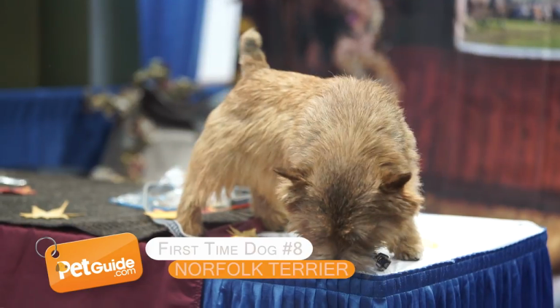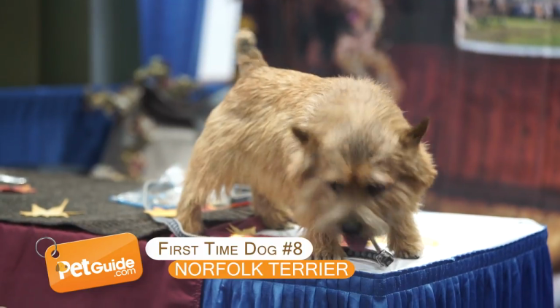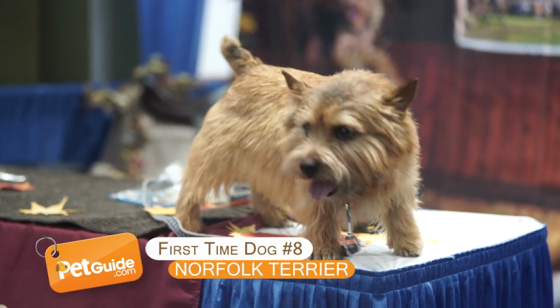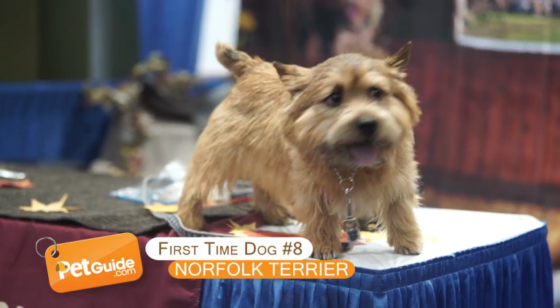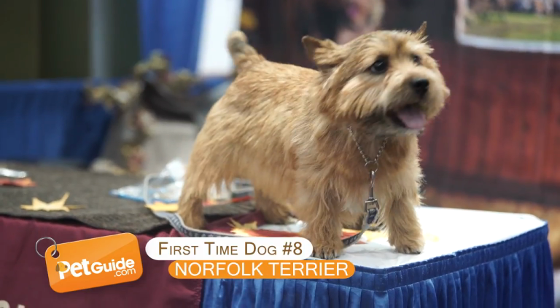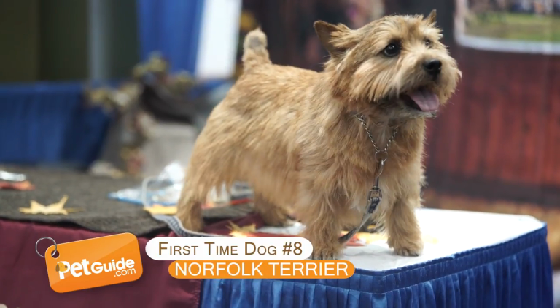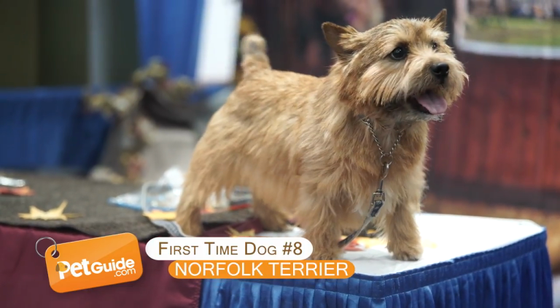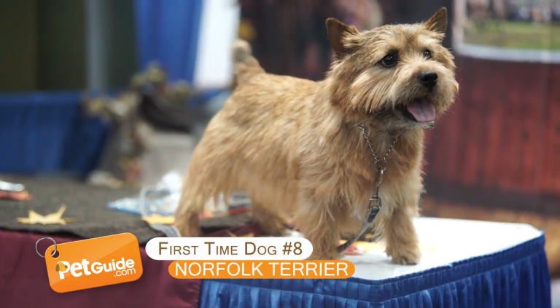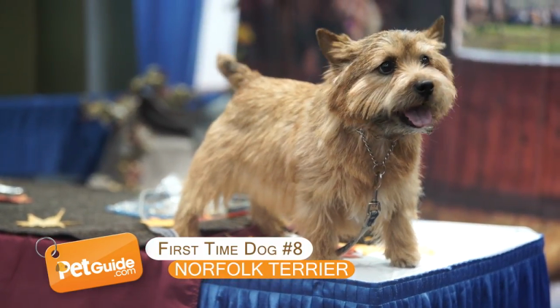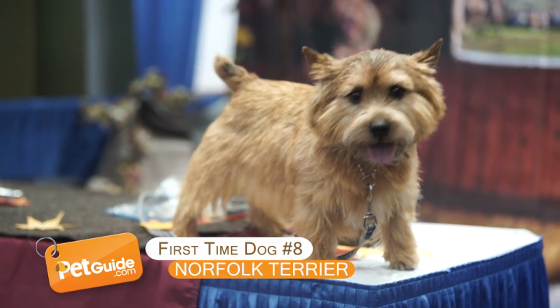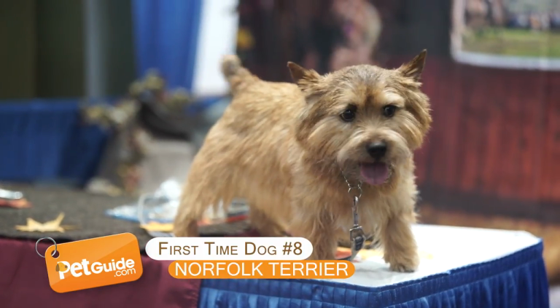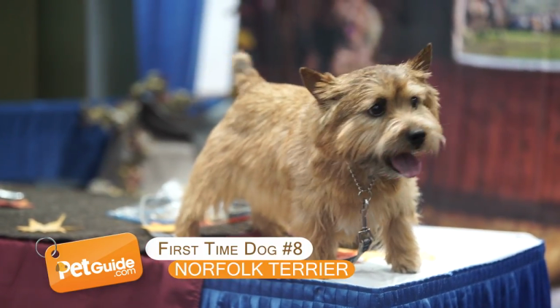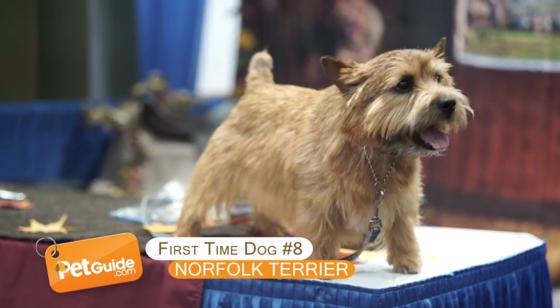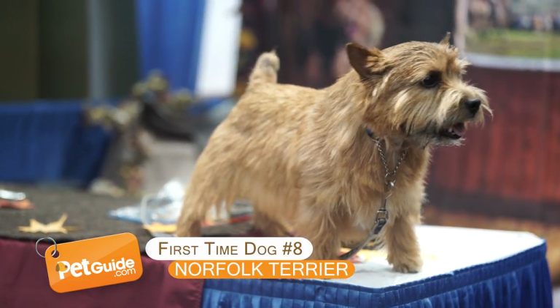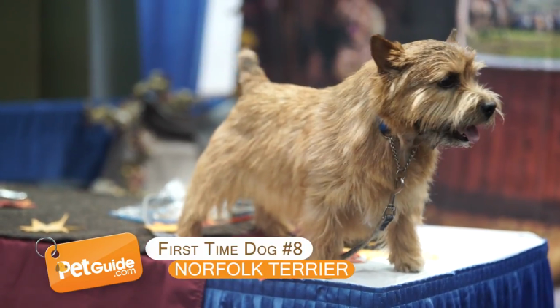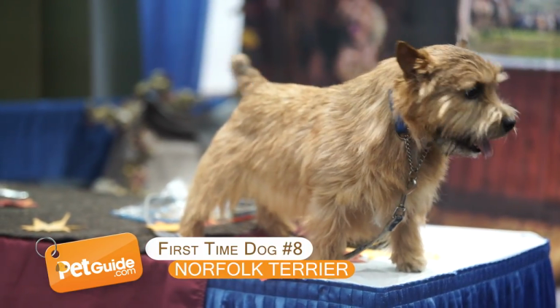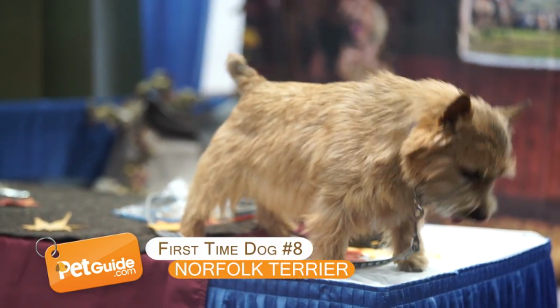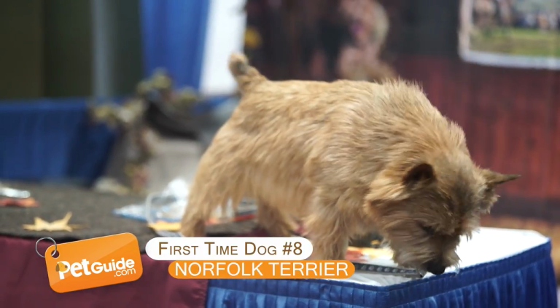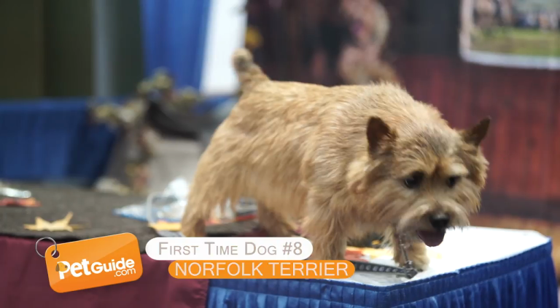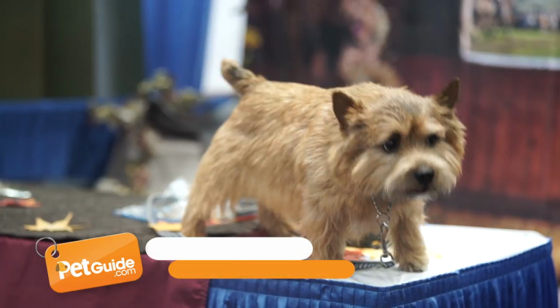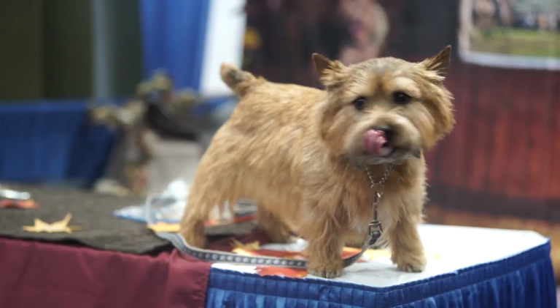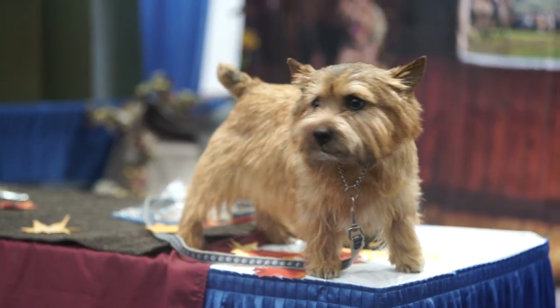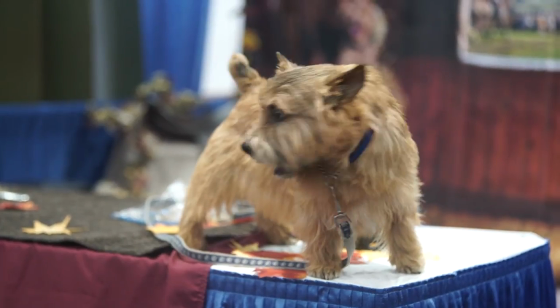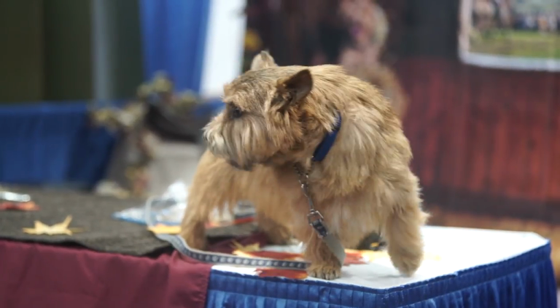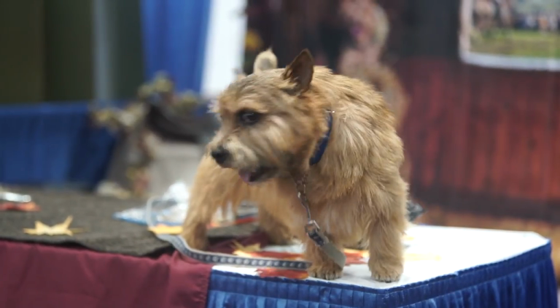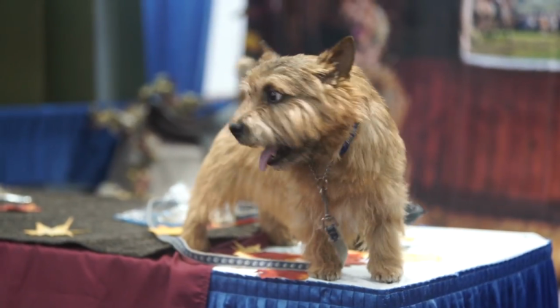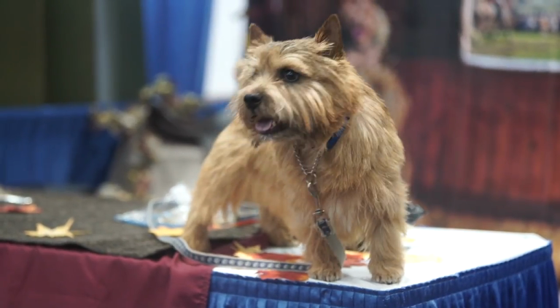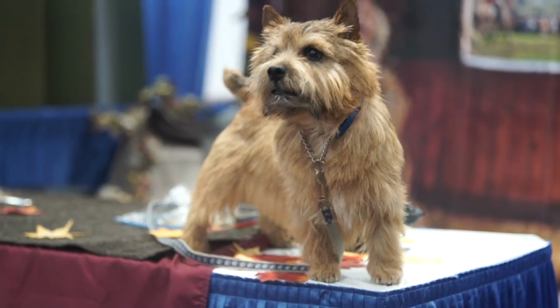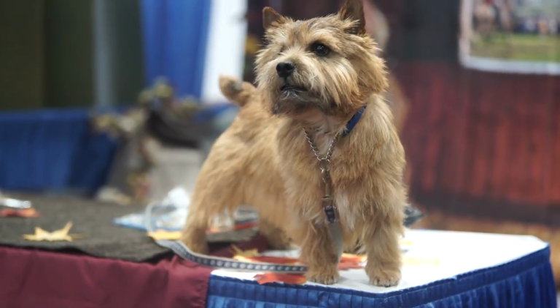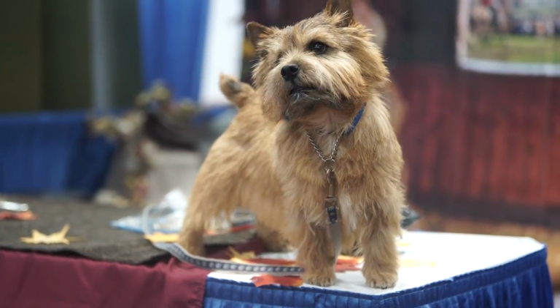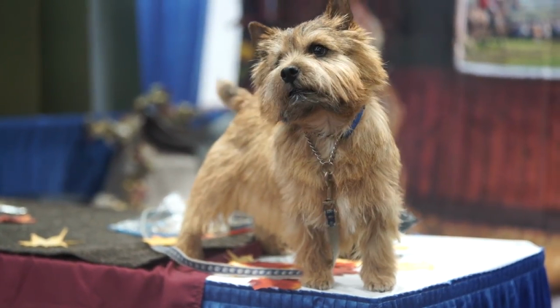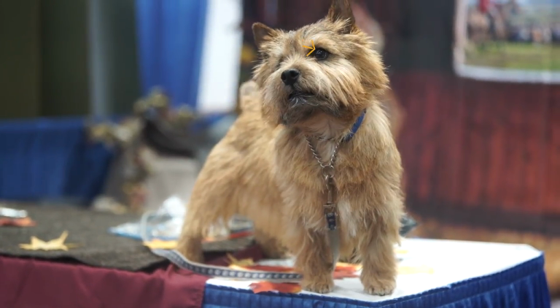Norfolk Terrier. This is one smart dog, so if you get this dog he will do your taxes for you. Seriously, that's how smart he is.